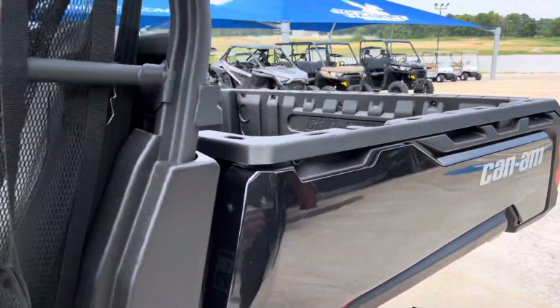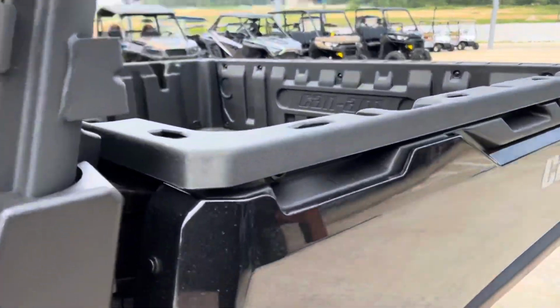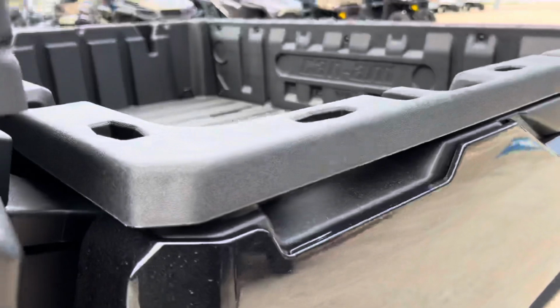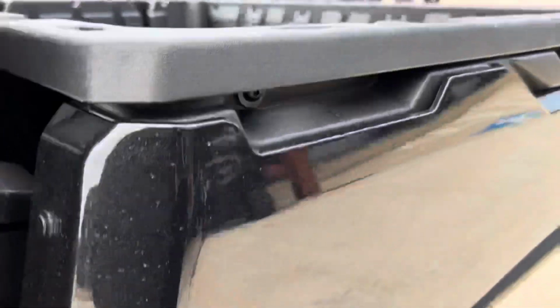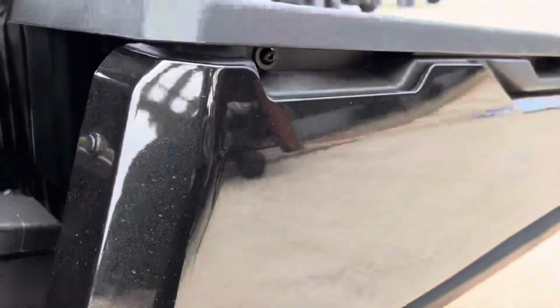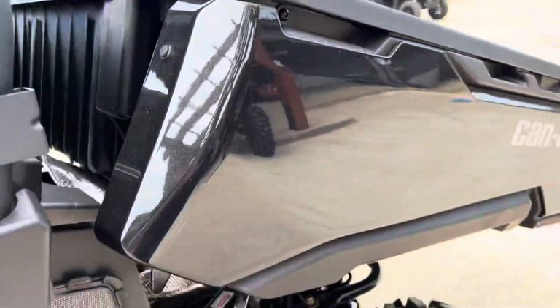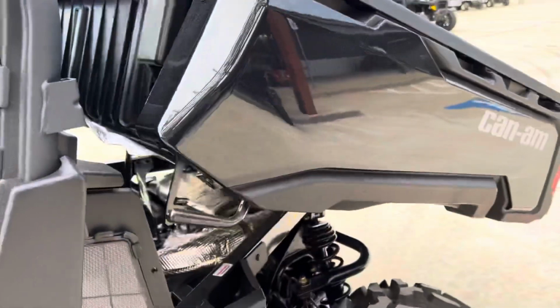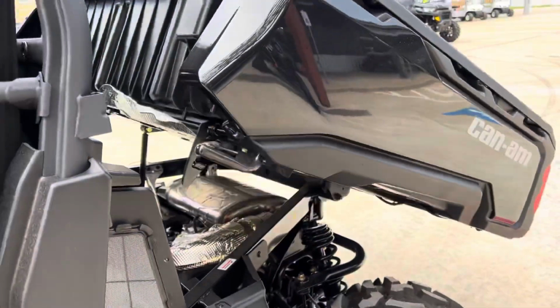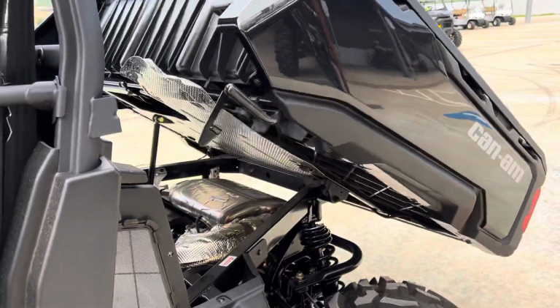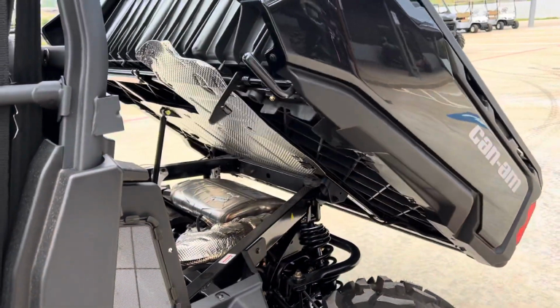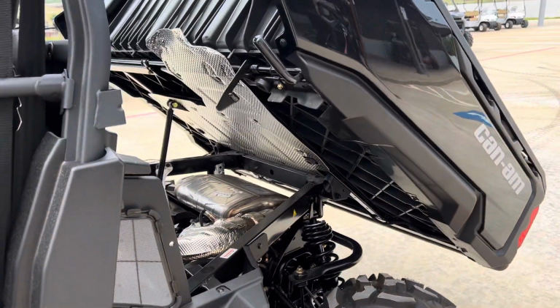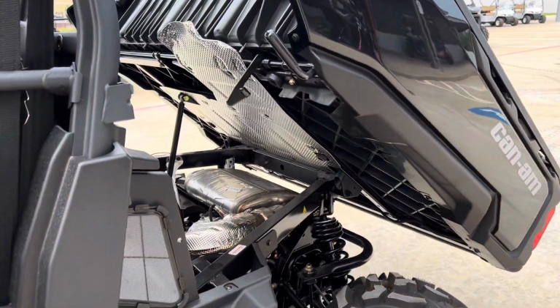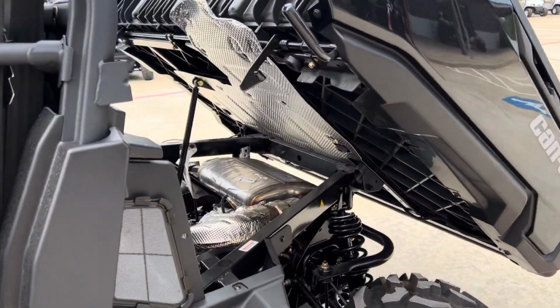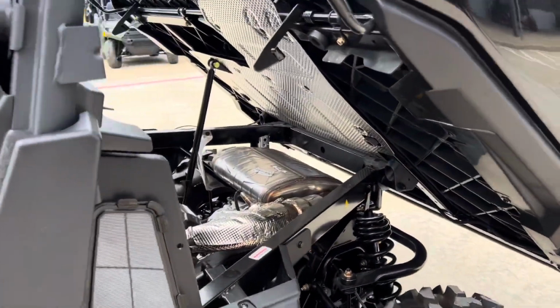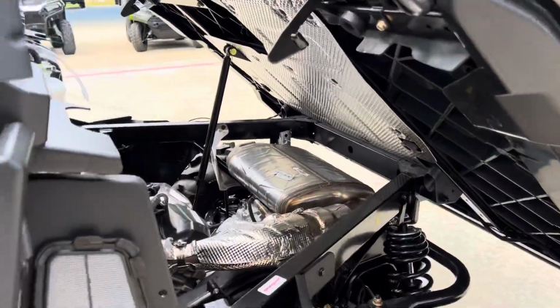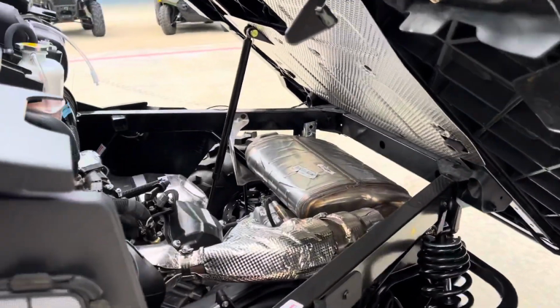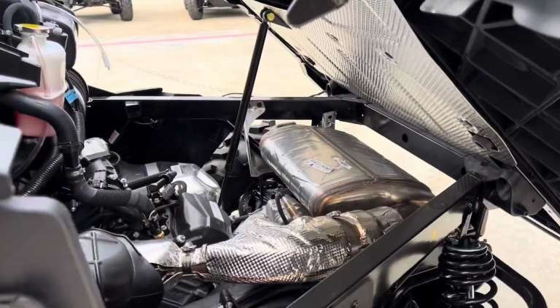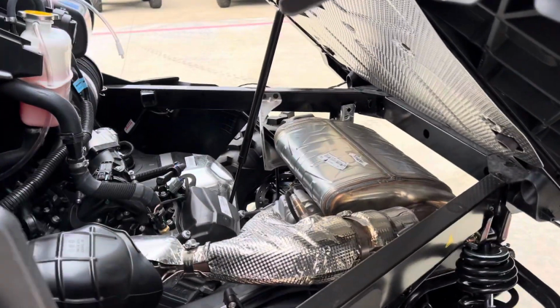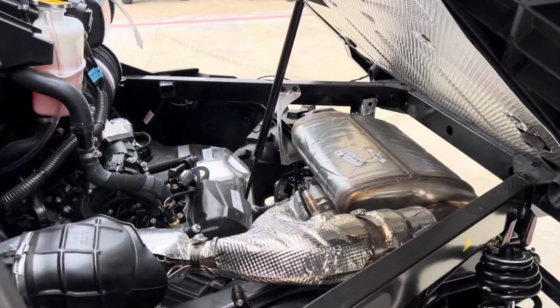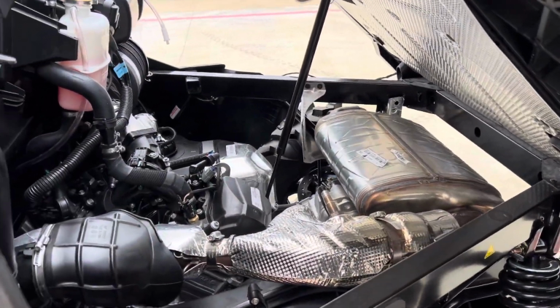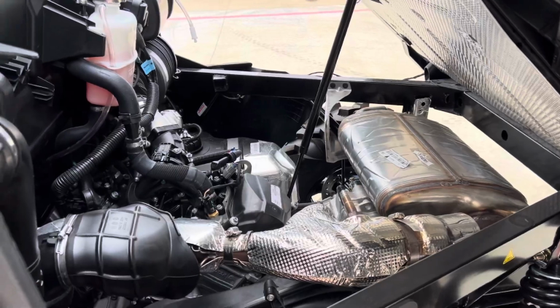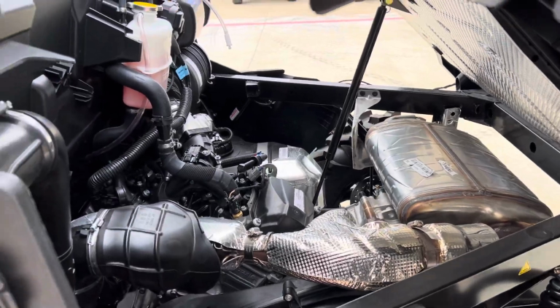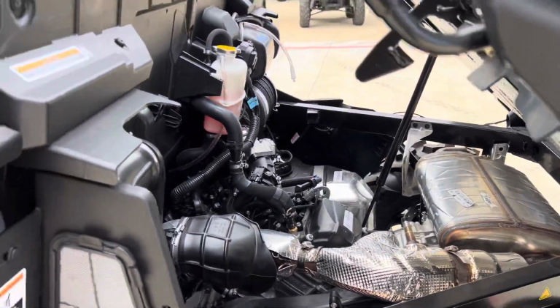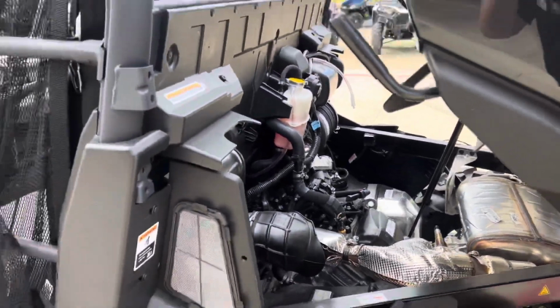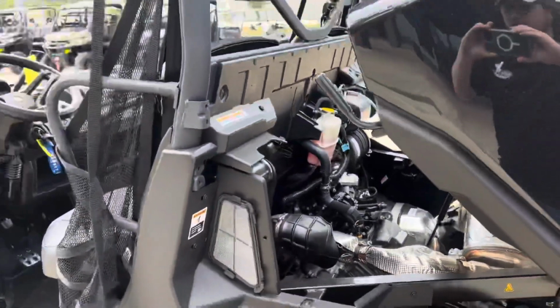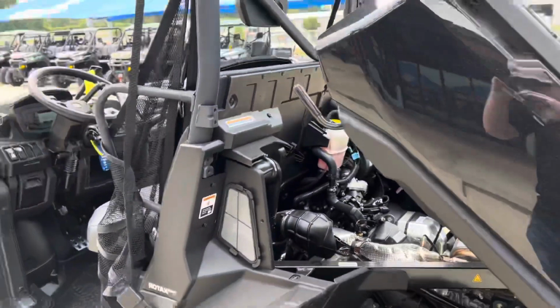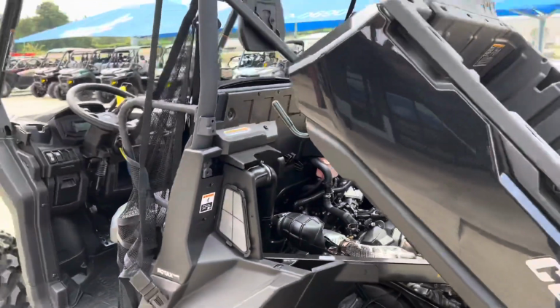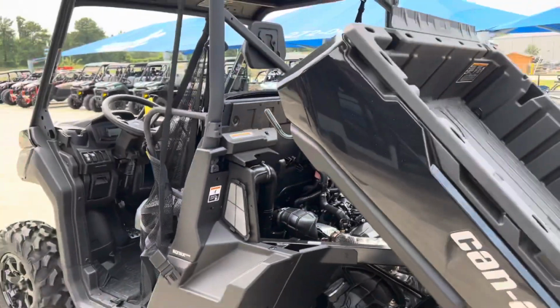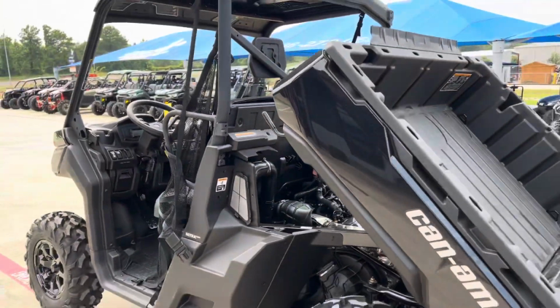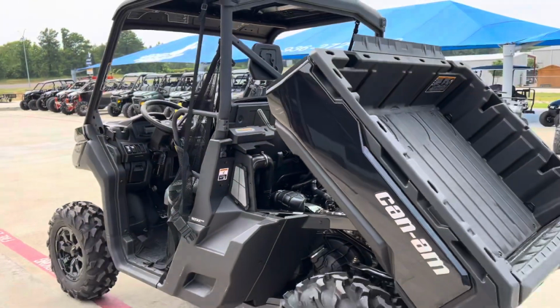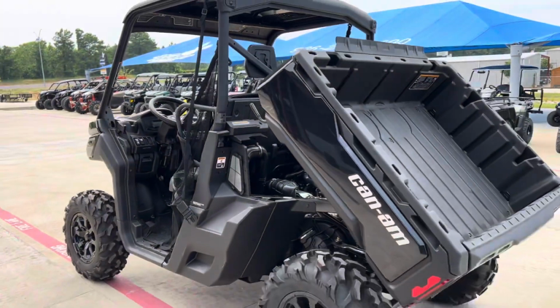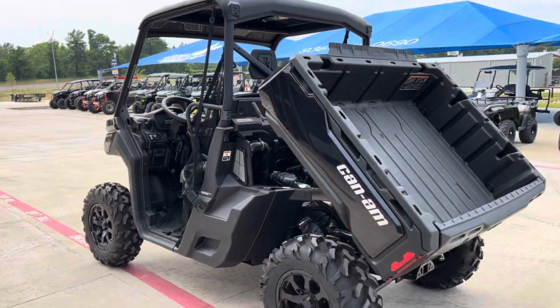Flip down center console with more cupholders if you need them. Hydraulic assisted dump bed. 82 horsepower Rotax motor. Y'all can check it out at Jackrabbit Off-Road in Huntsville, Texas.